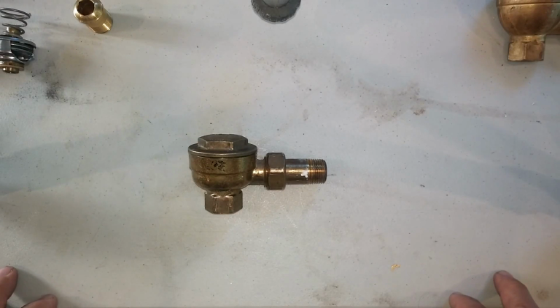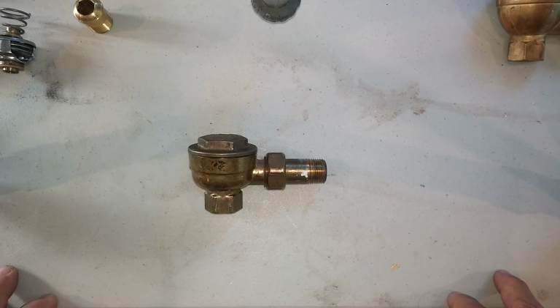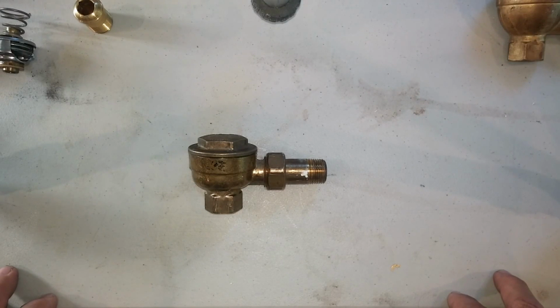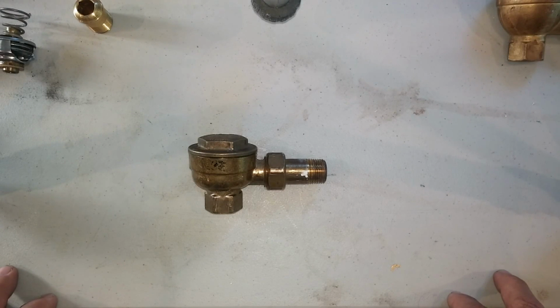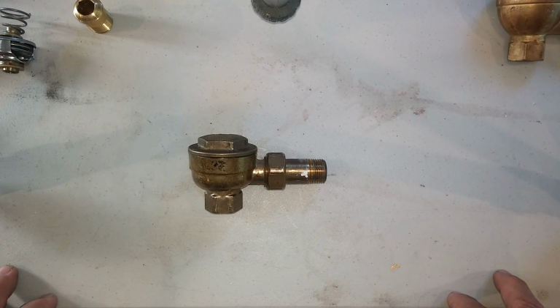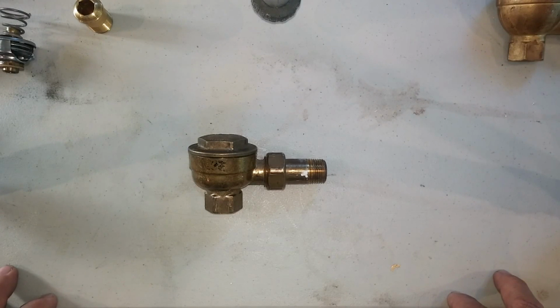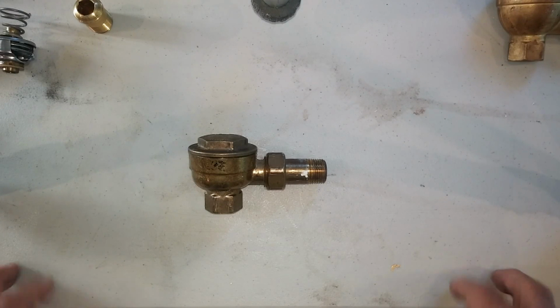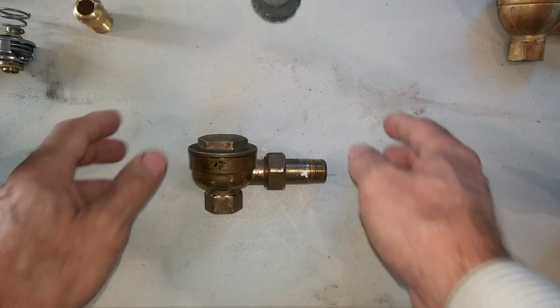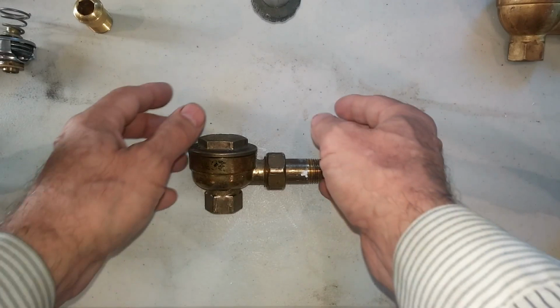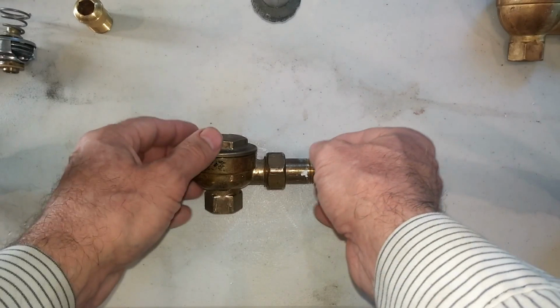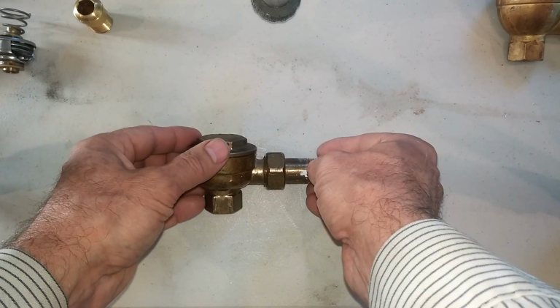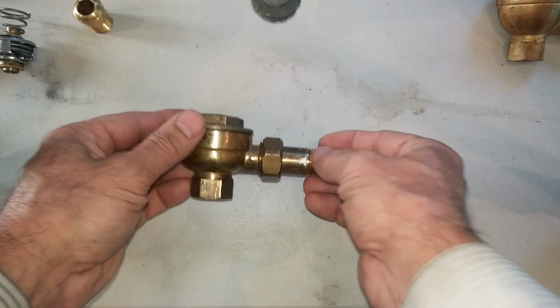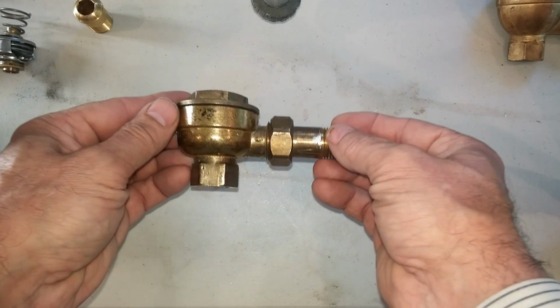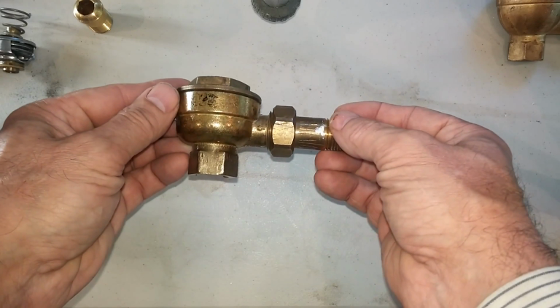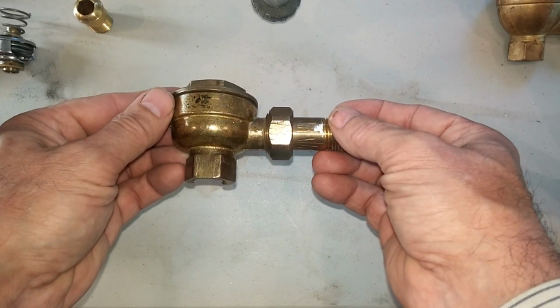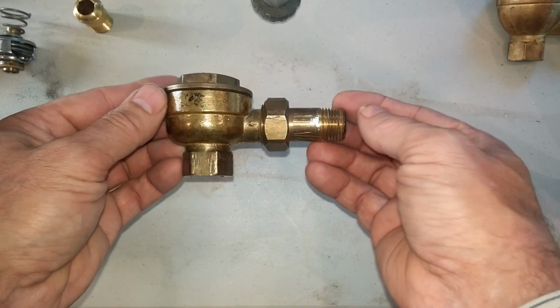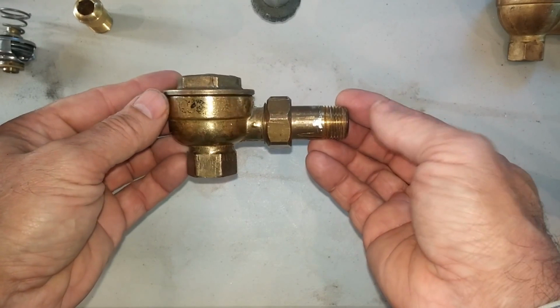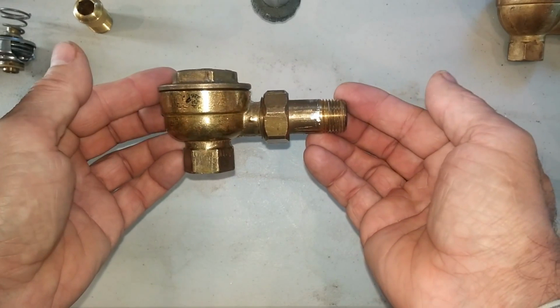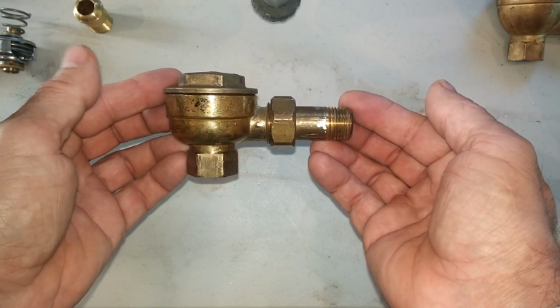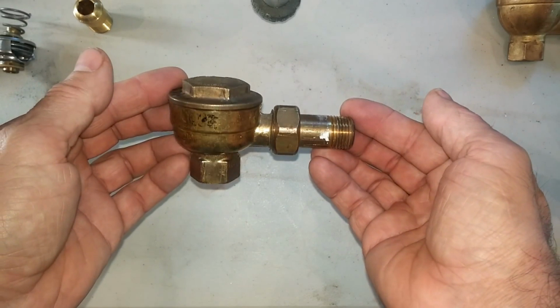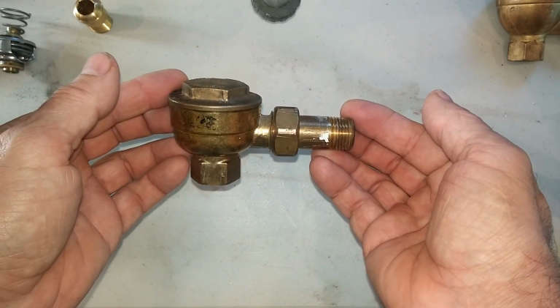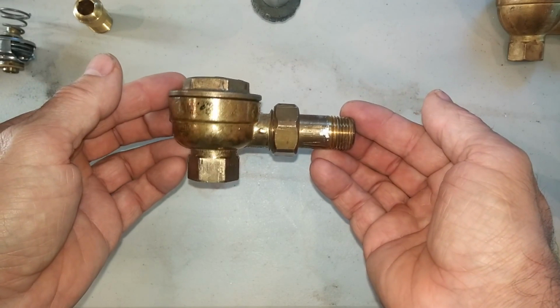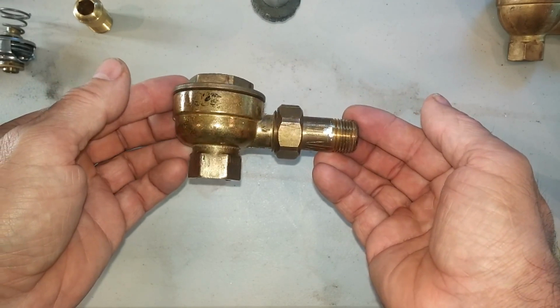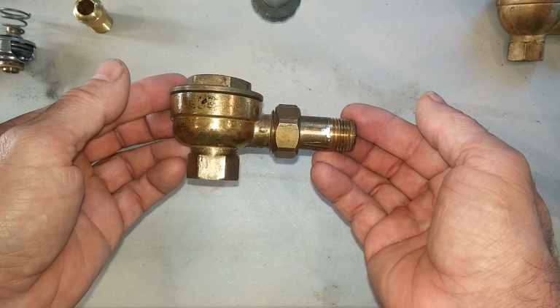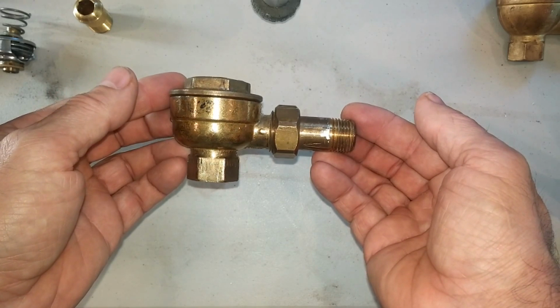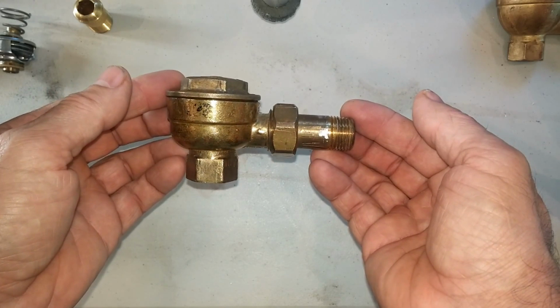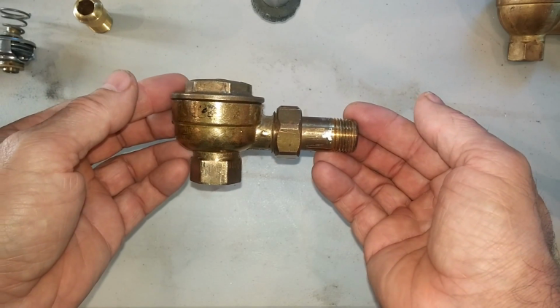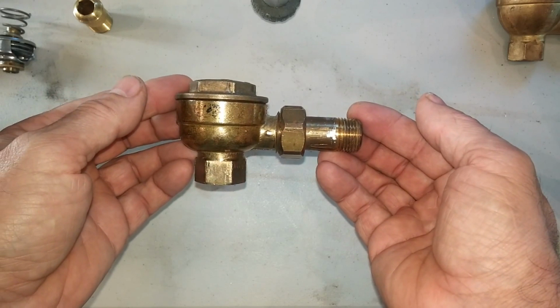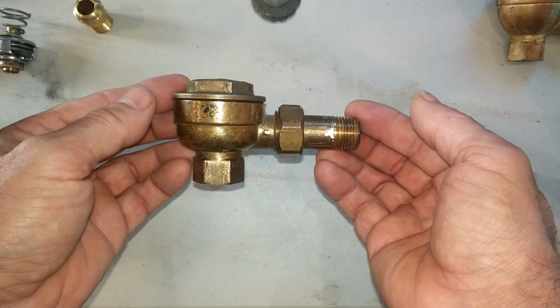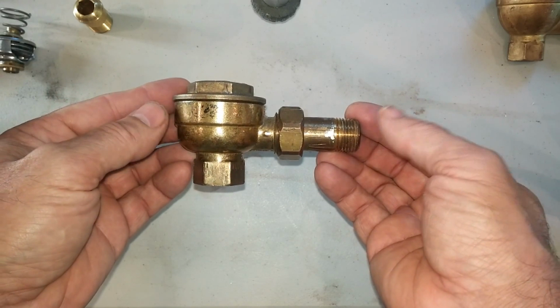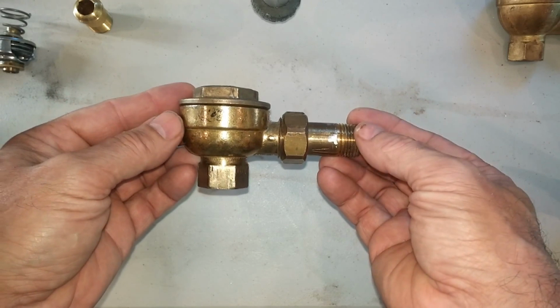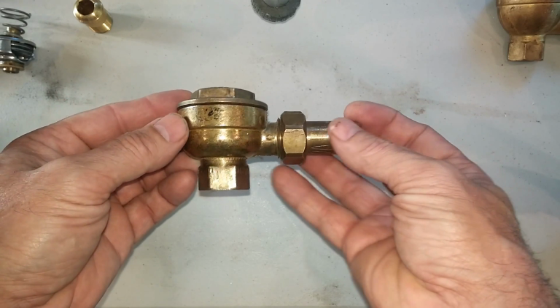Today we're going to discuss the Hoffman Specialty 17C thermostatic radiator trap. This is the current model of the 17C, and I'll get to the discussion of the older models later.